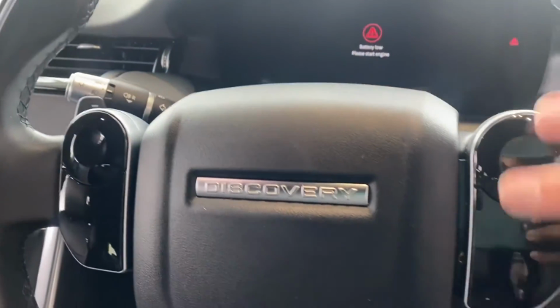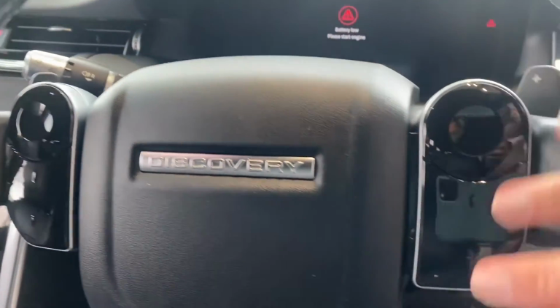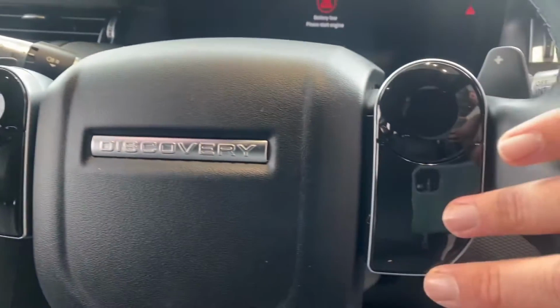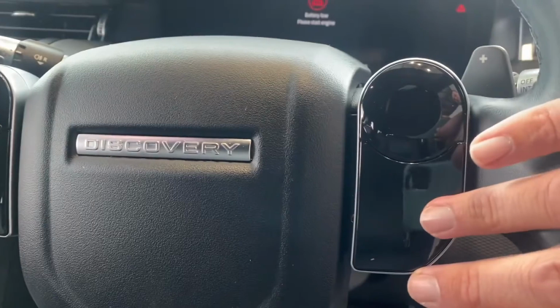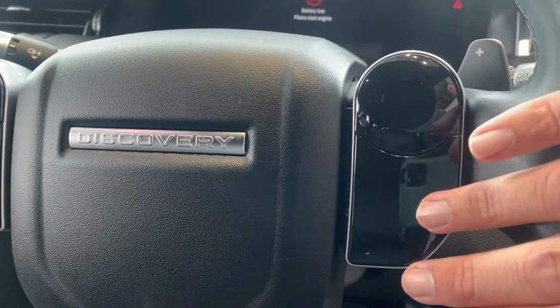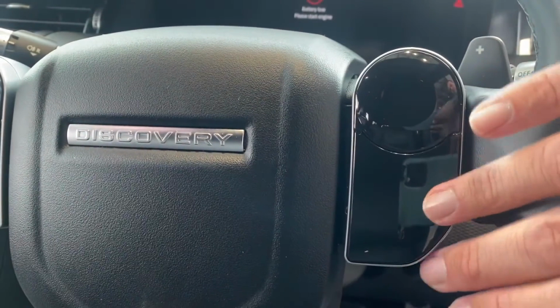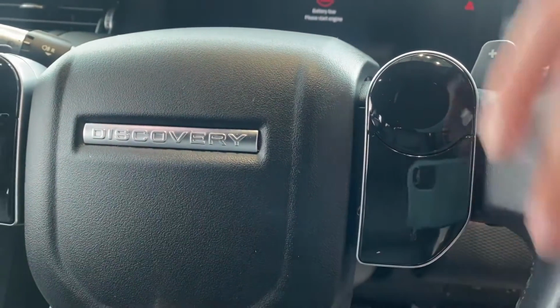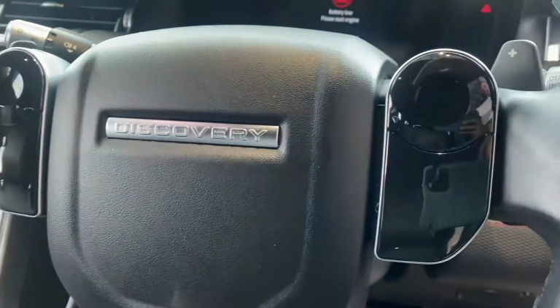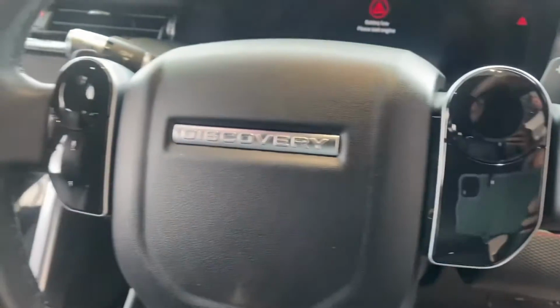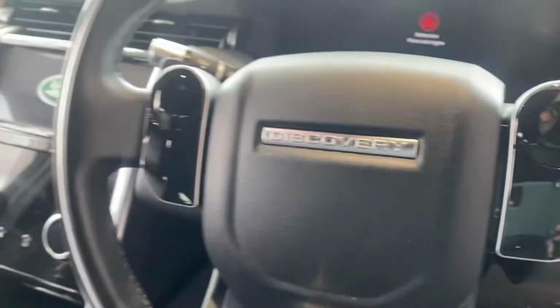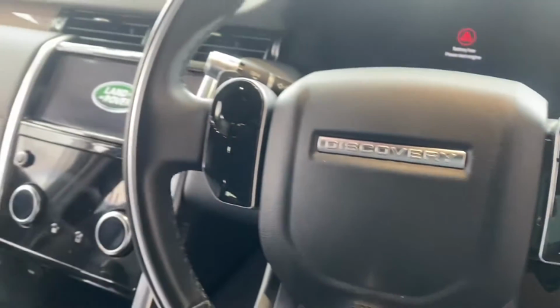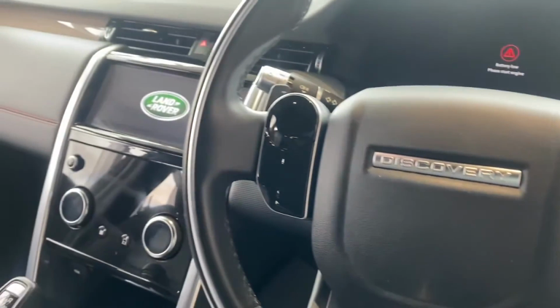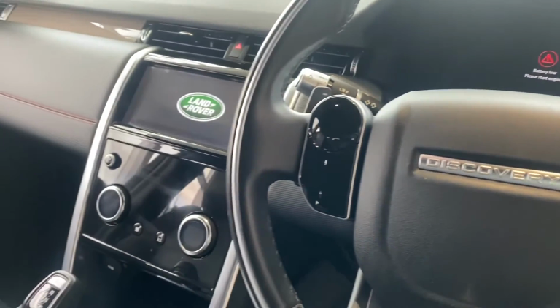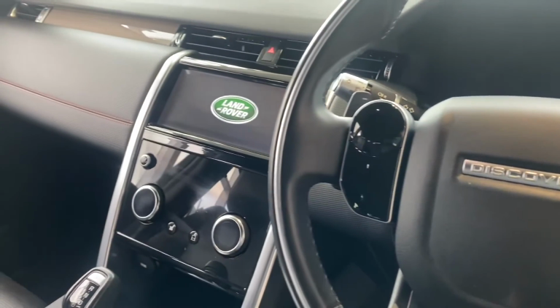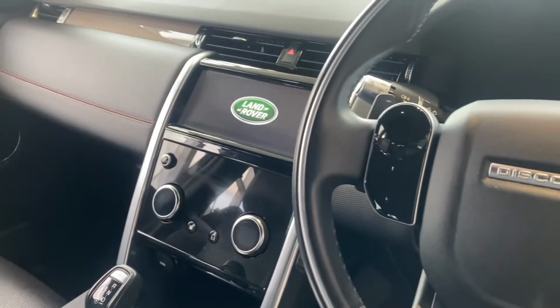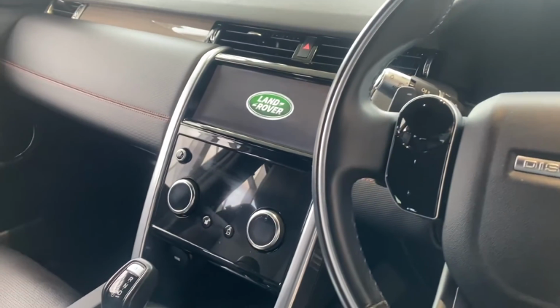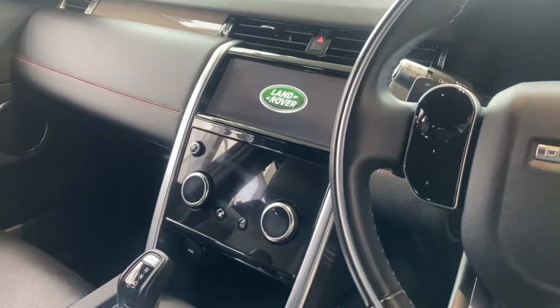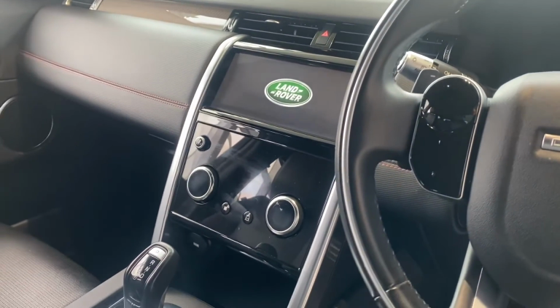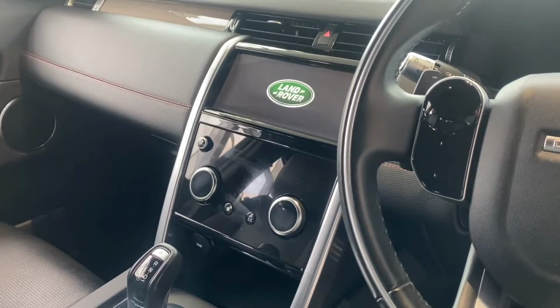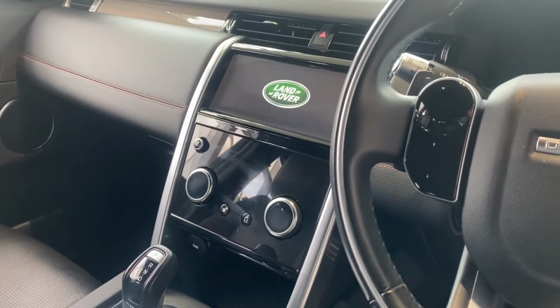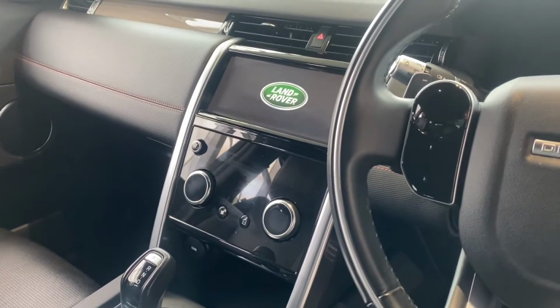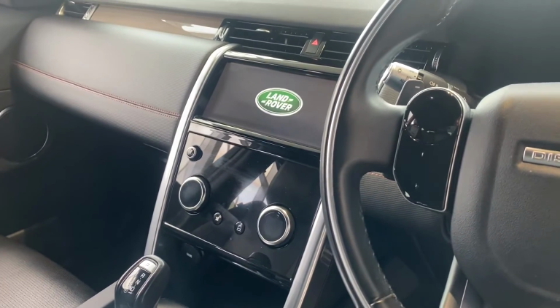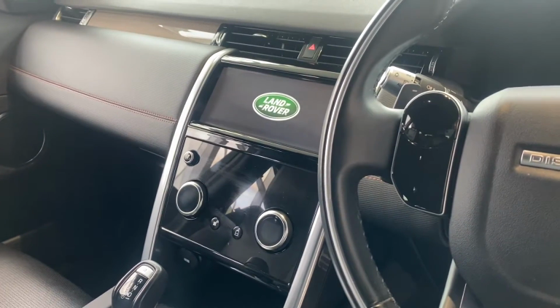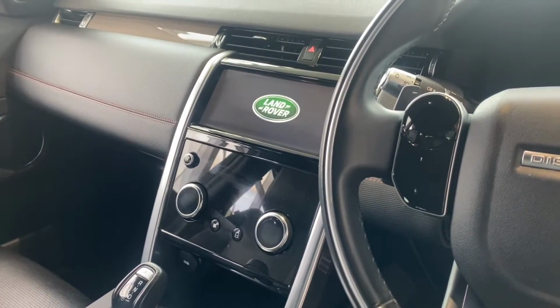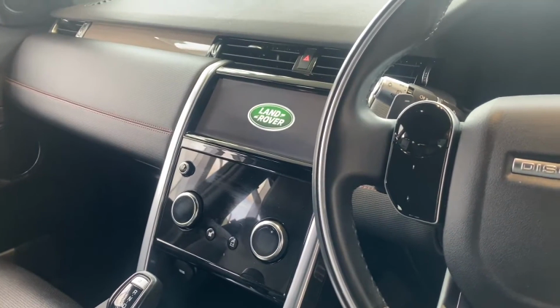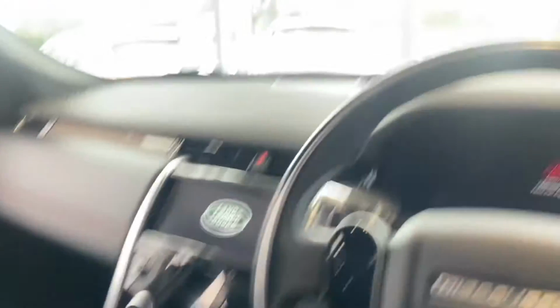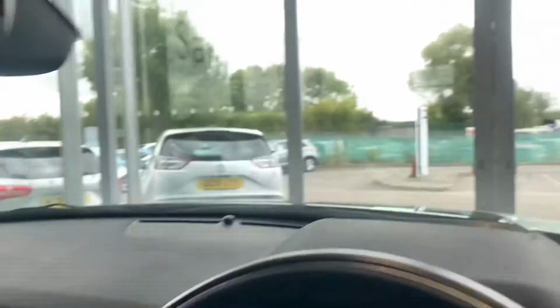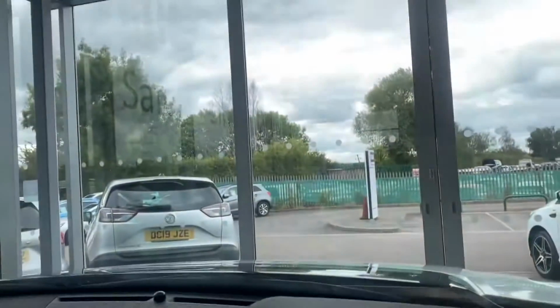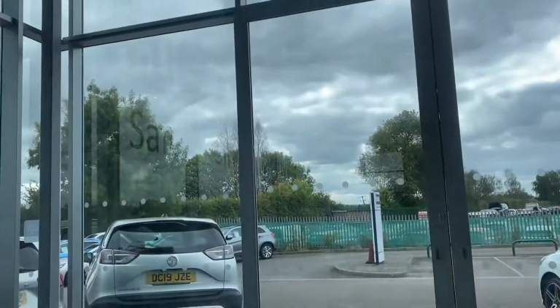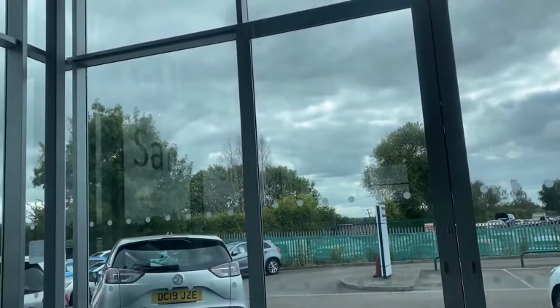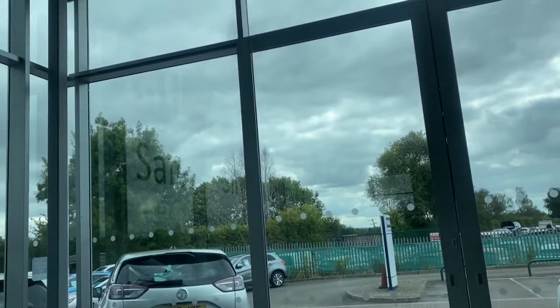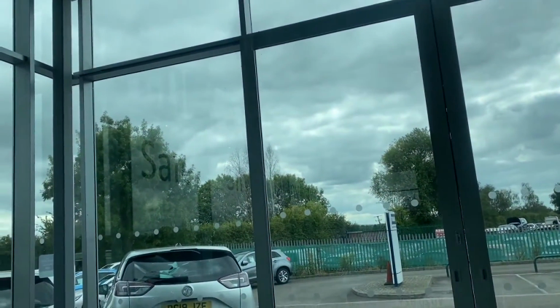The steering wheel controls light up when you've got the car switched on, giving you audio and cruise control functions, auto lights, and auto wipers. You've also got a heated front windscreen, which is great for those winter mornings.